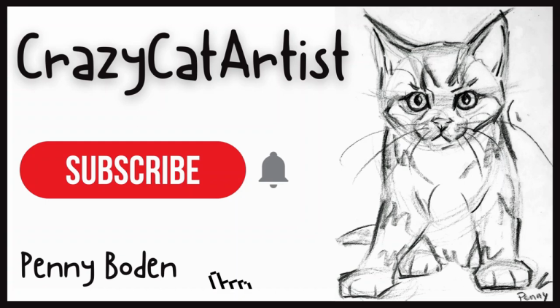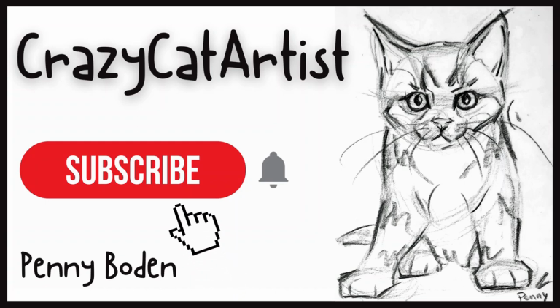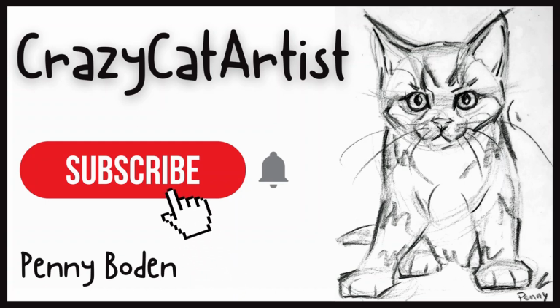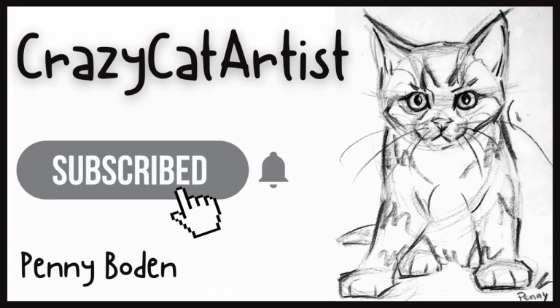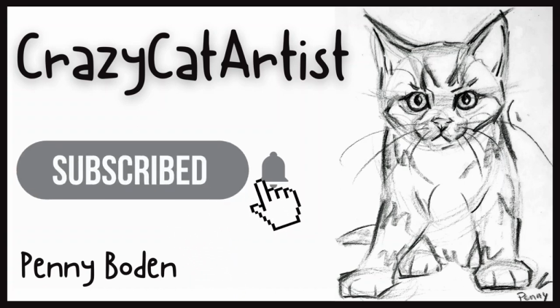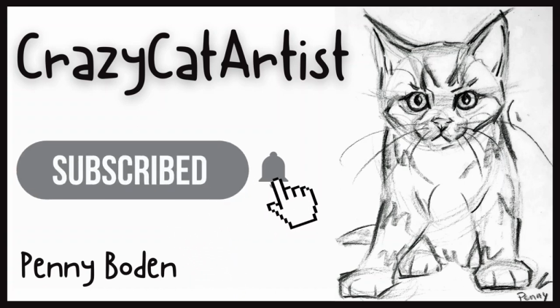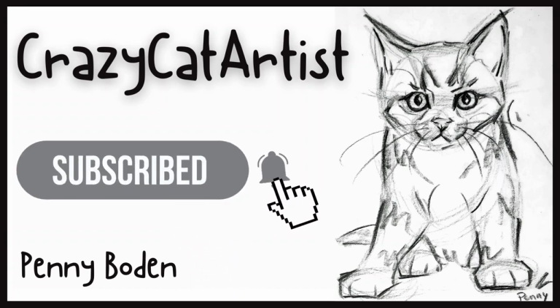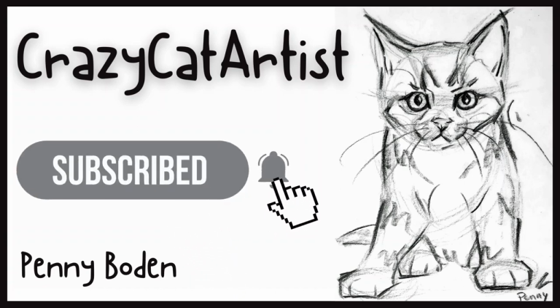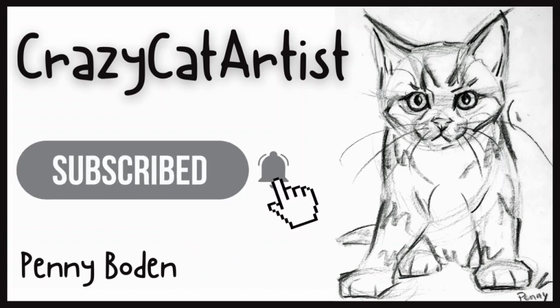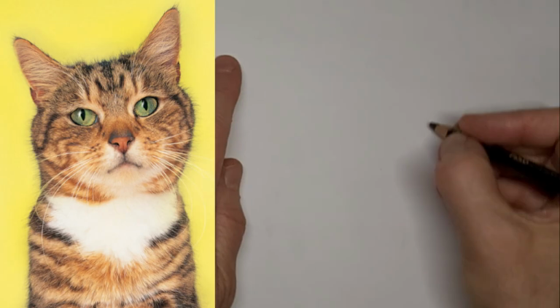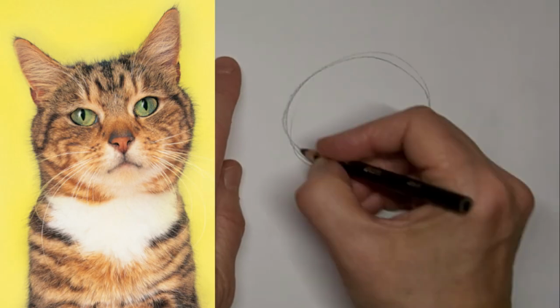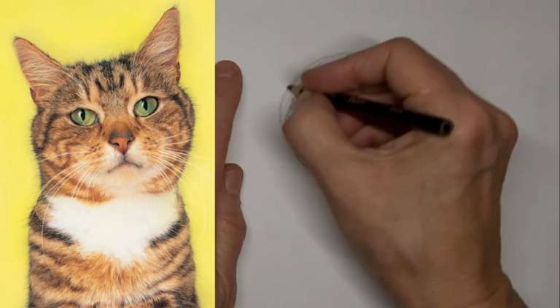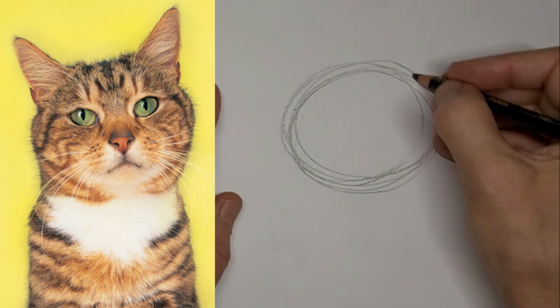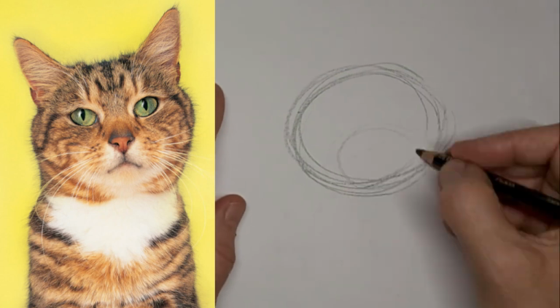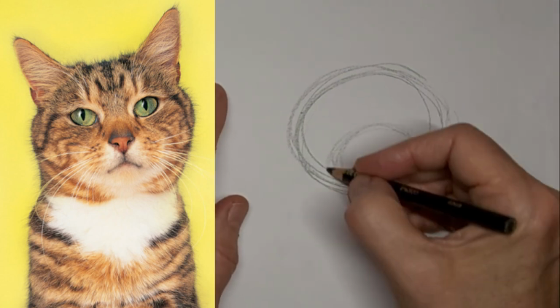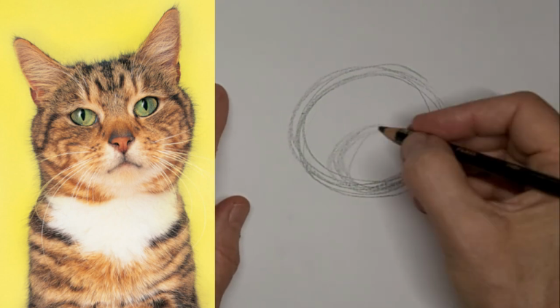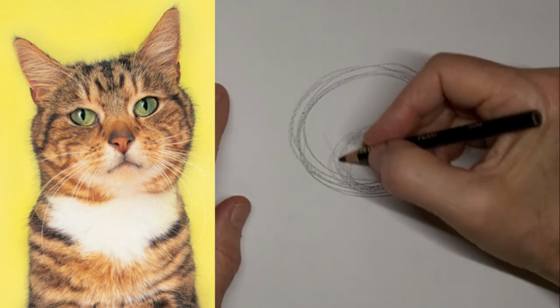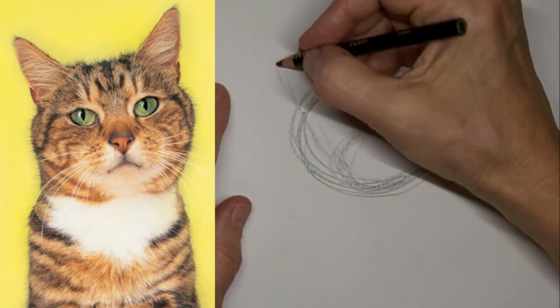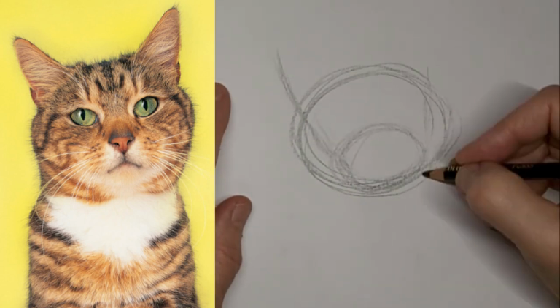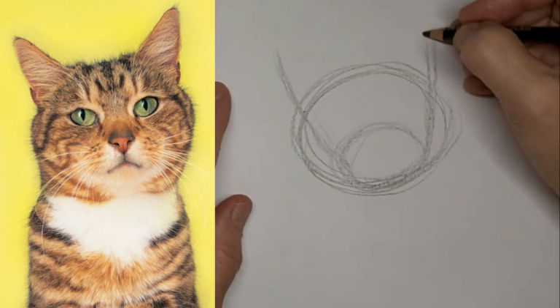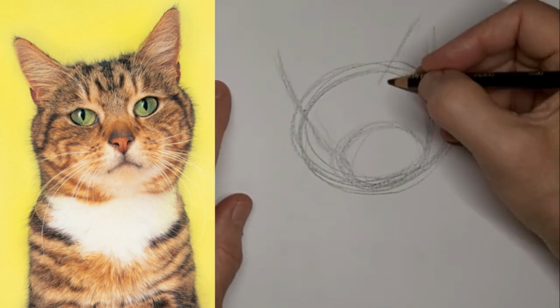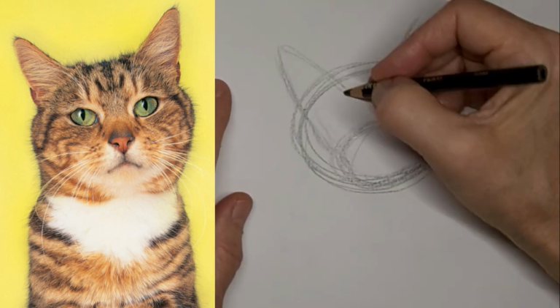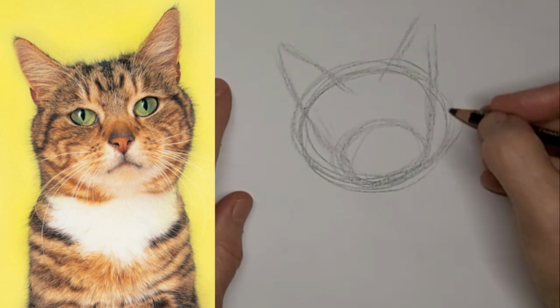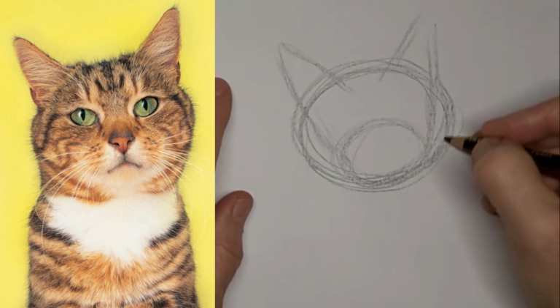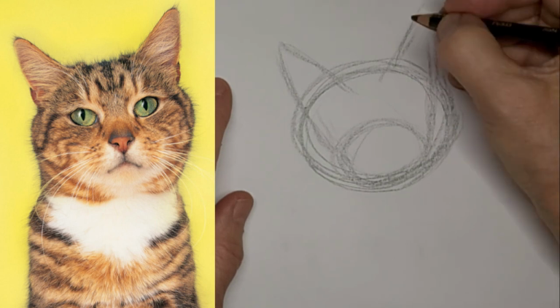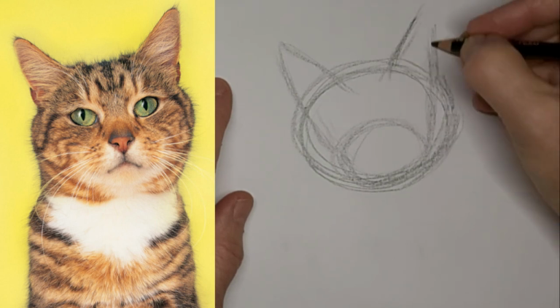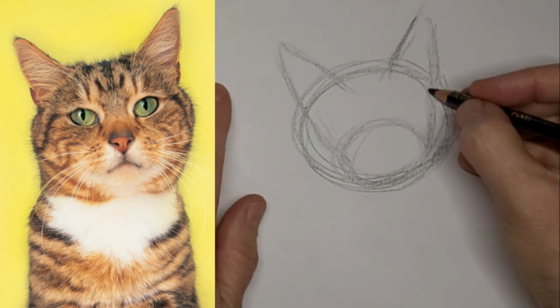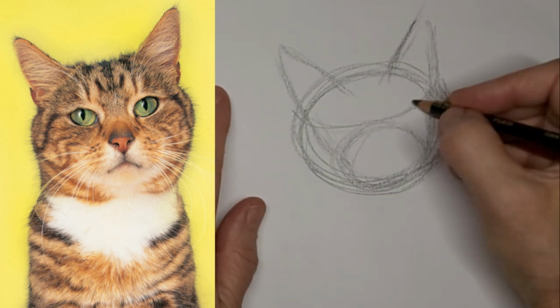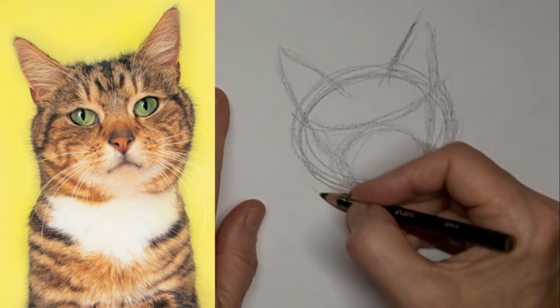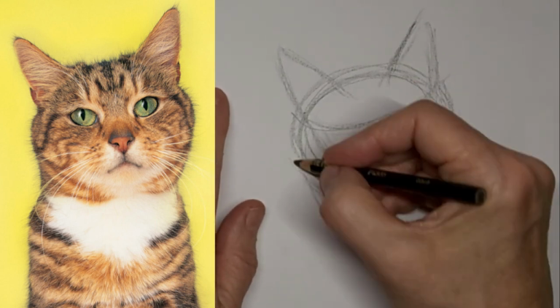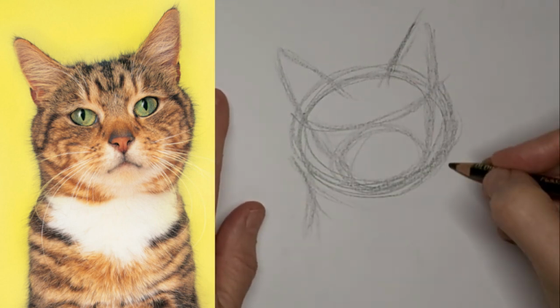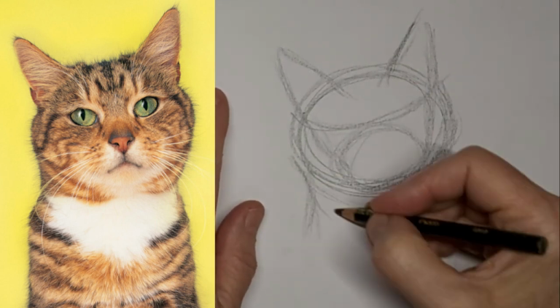Meow. Hi, it's Penny Bowden, crazy cat artist. I just really like the expression on this cat's face, so I couldn't resist.